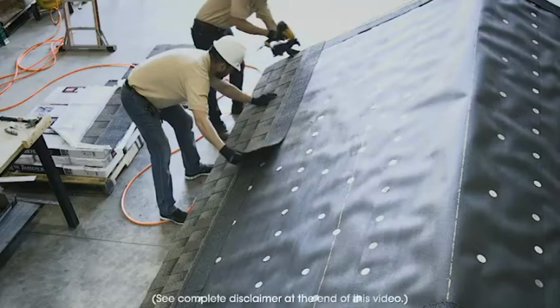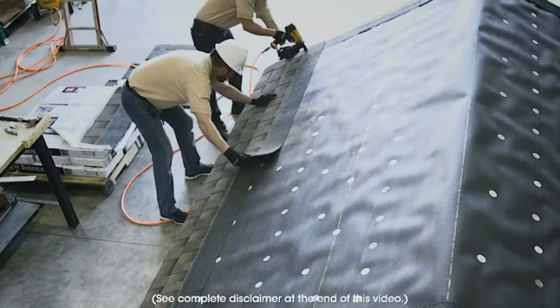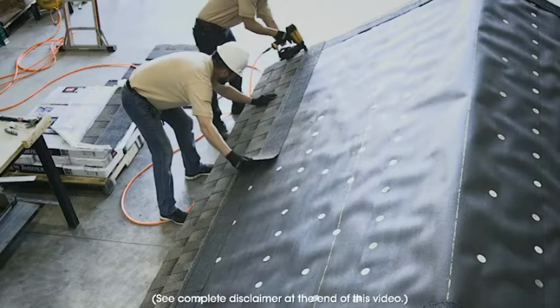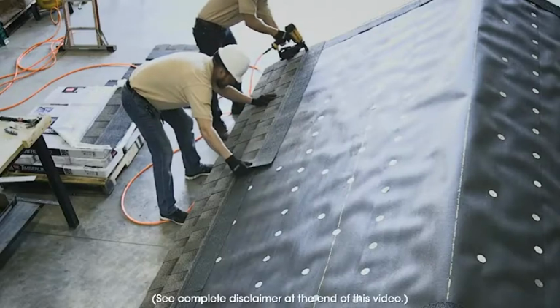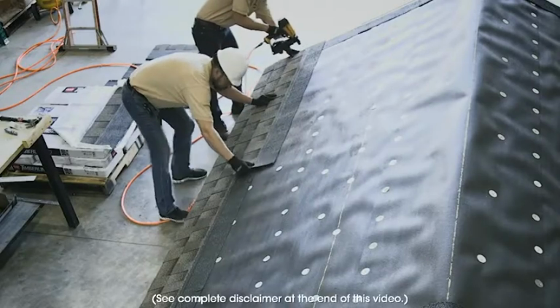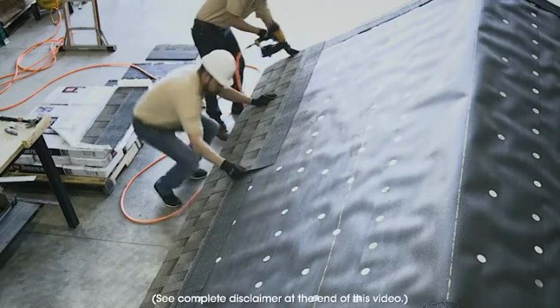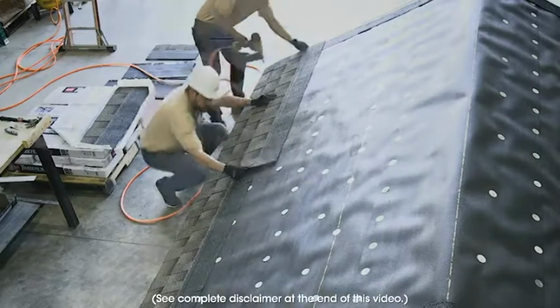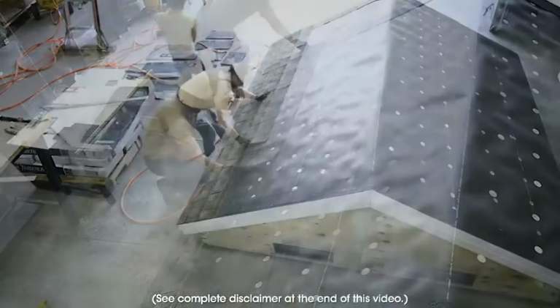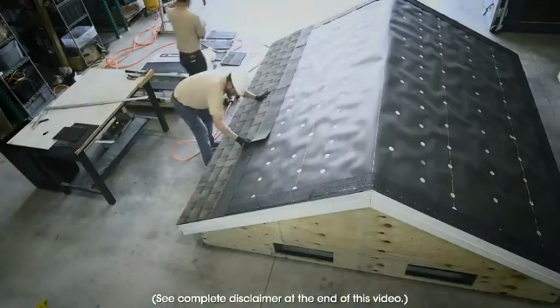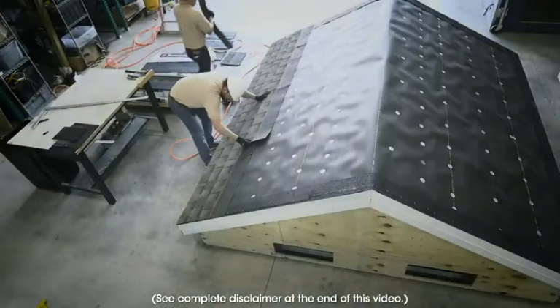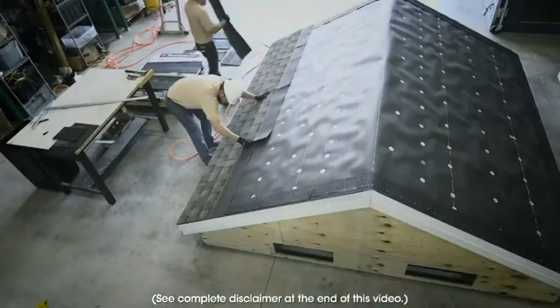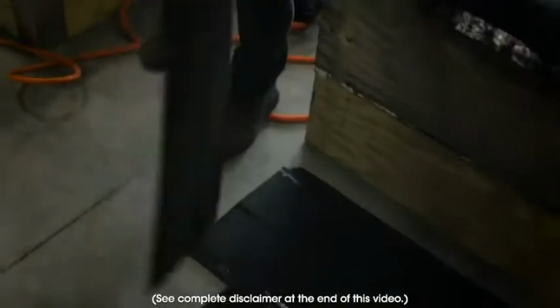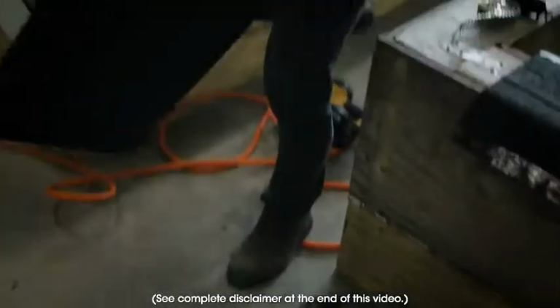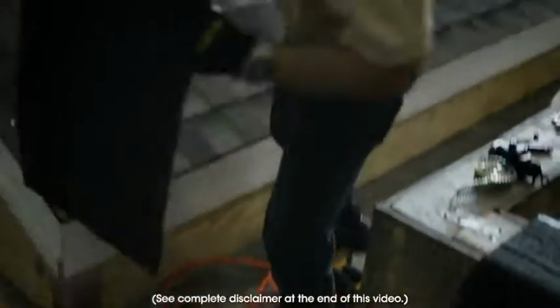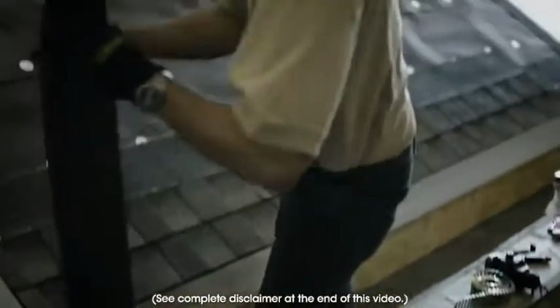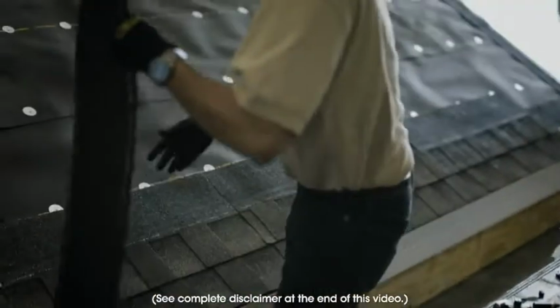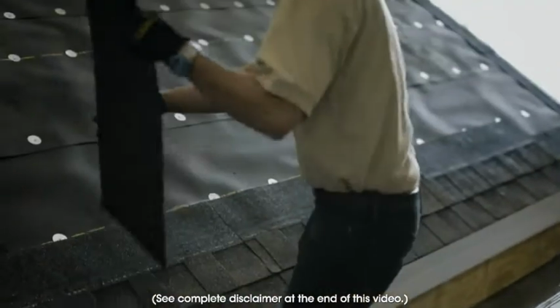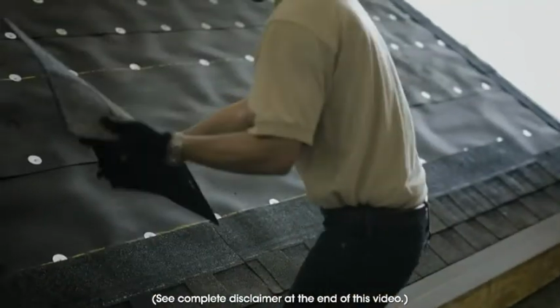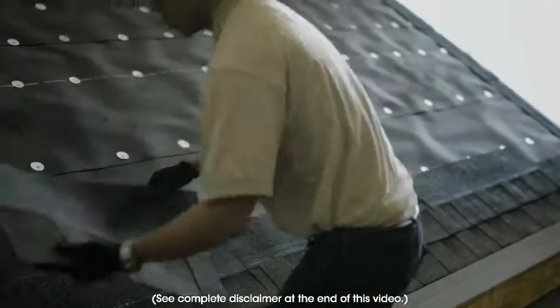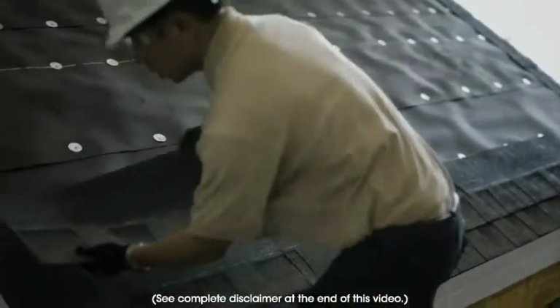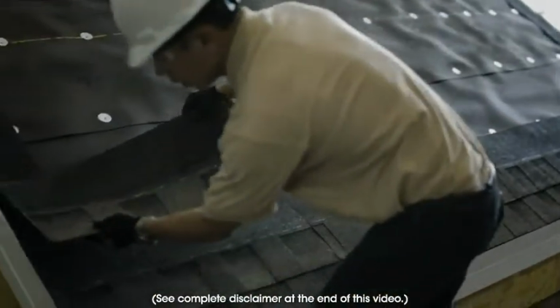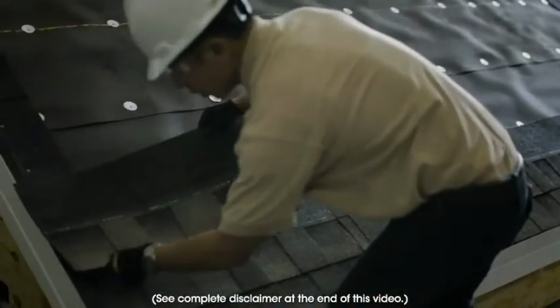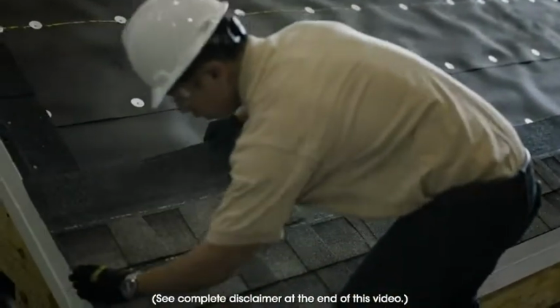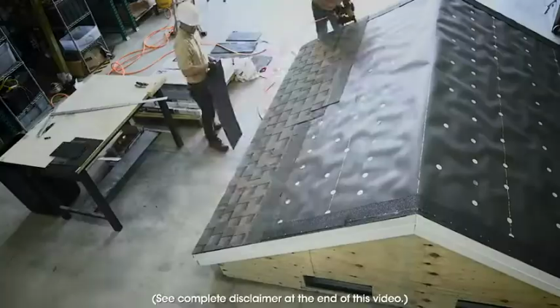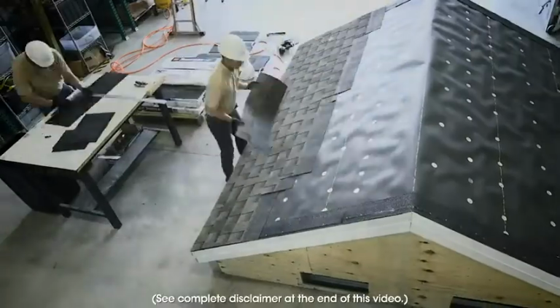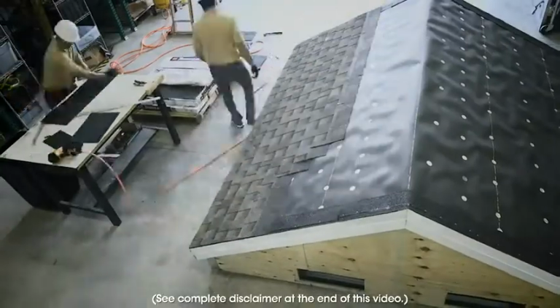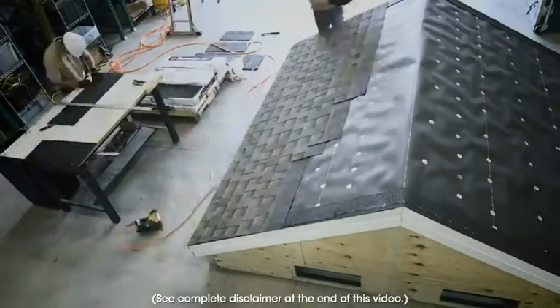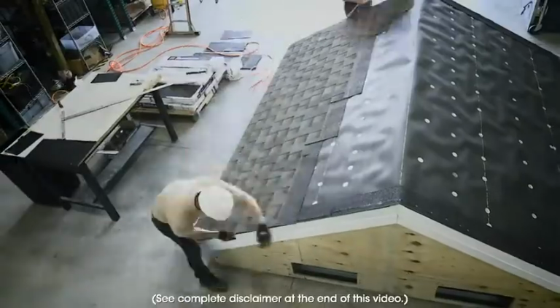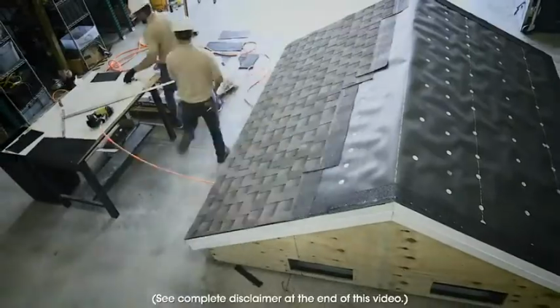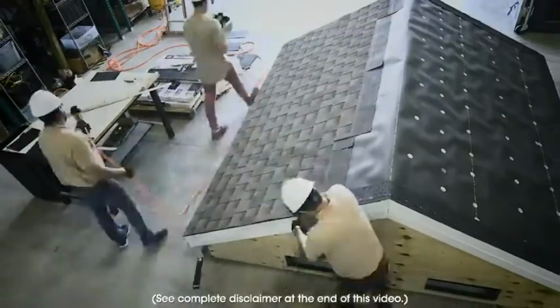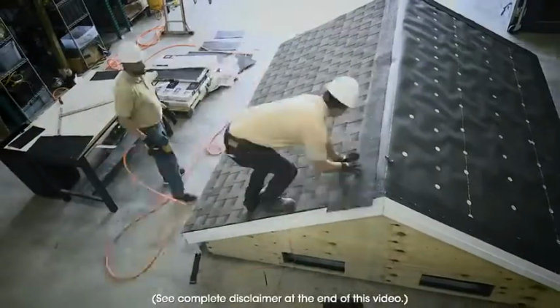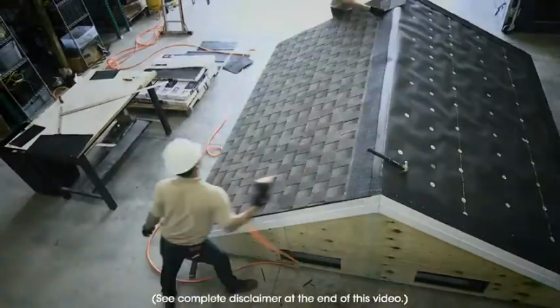GAF would never ever recommend installing shingles without nails. We did this to demonstrate just how strong GAF DuraGrip adhesive actually is.